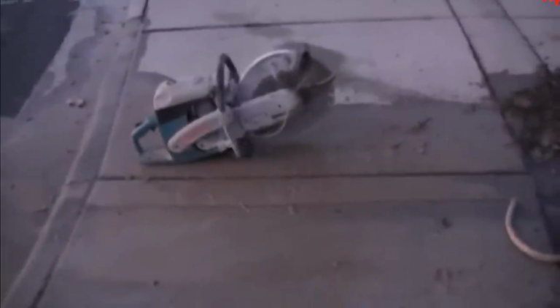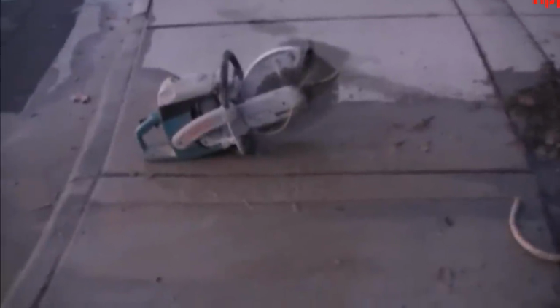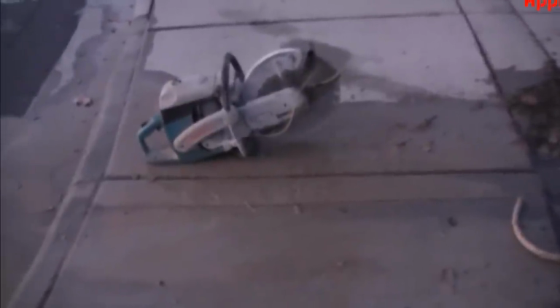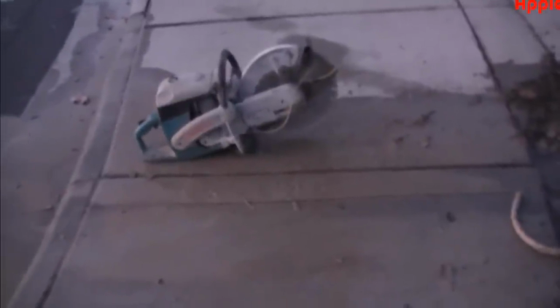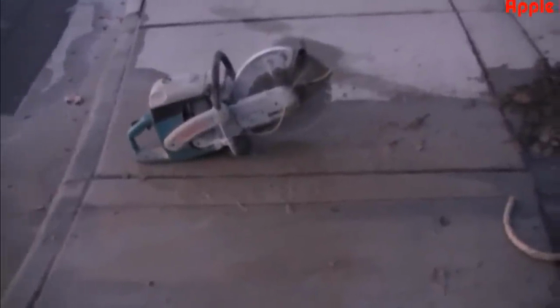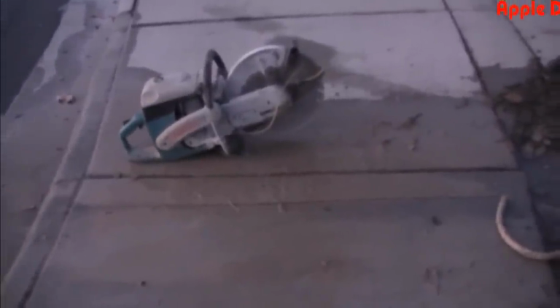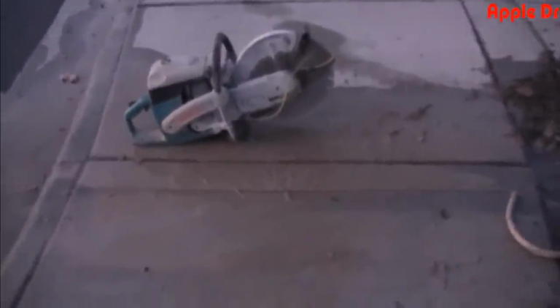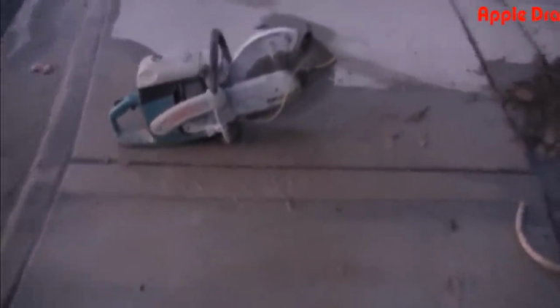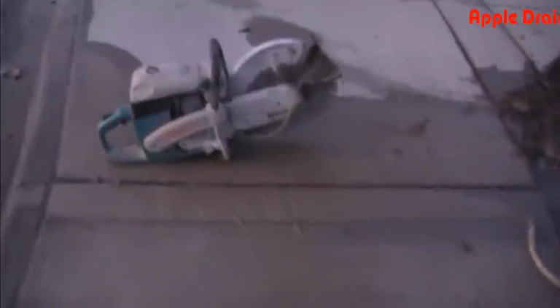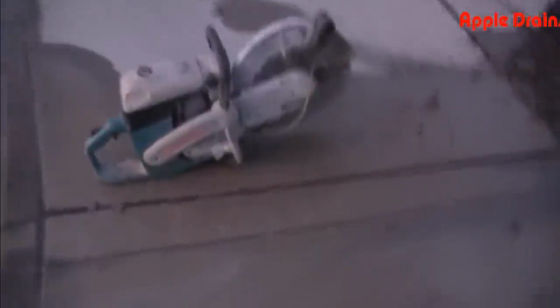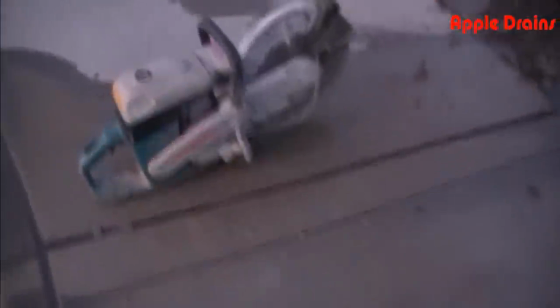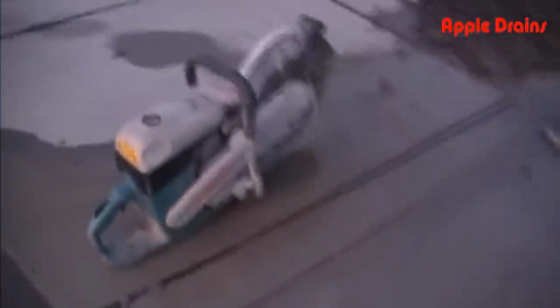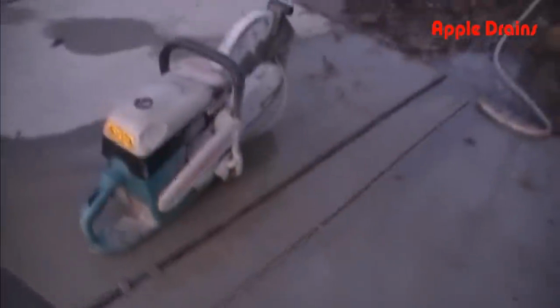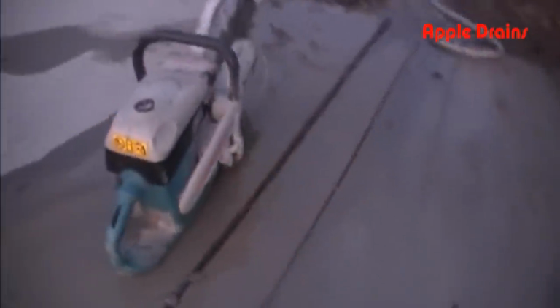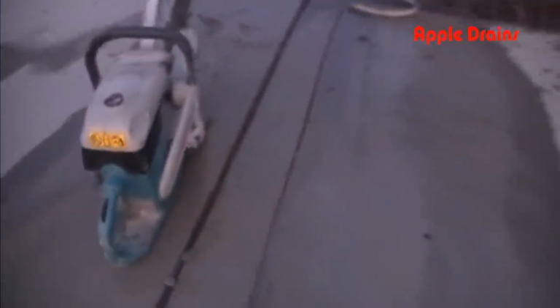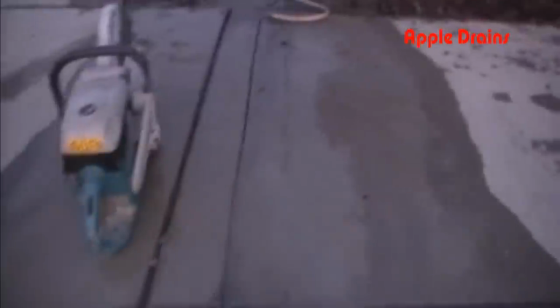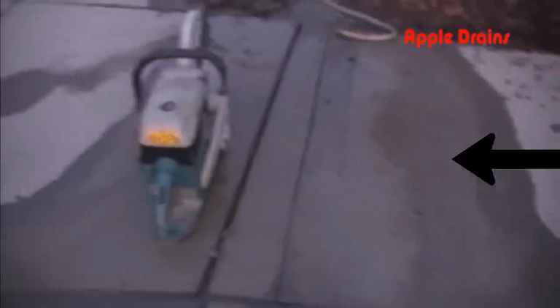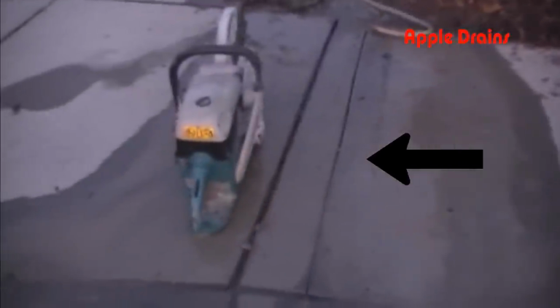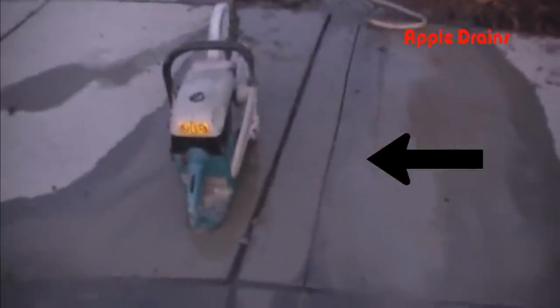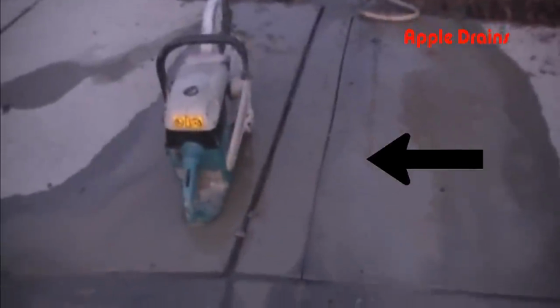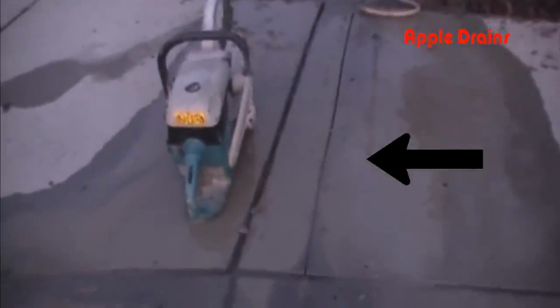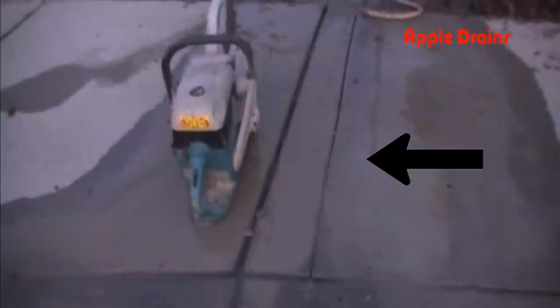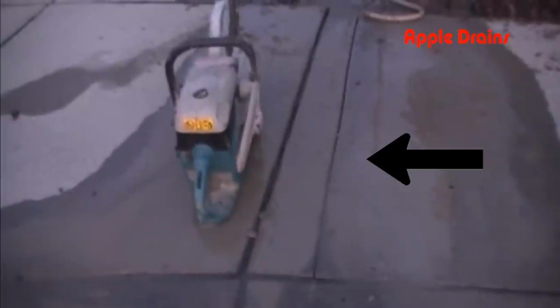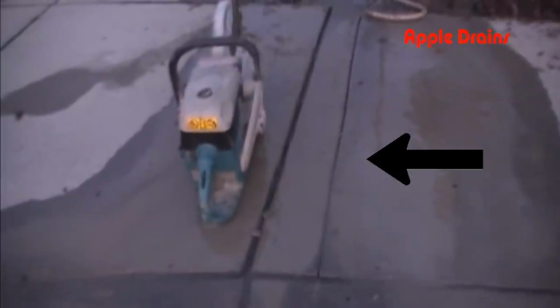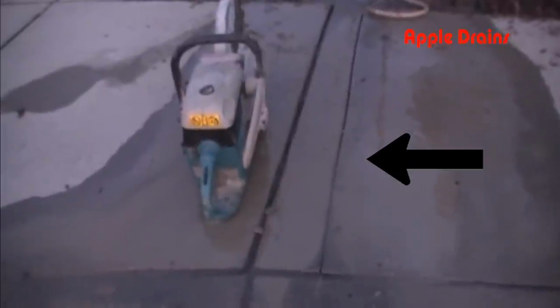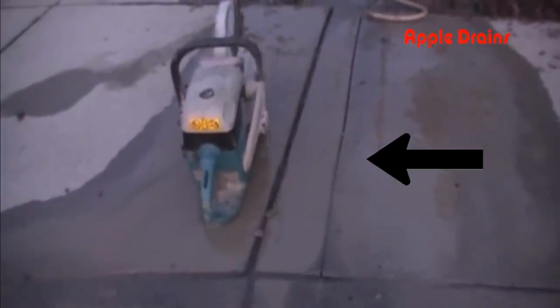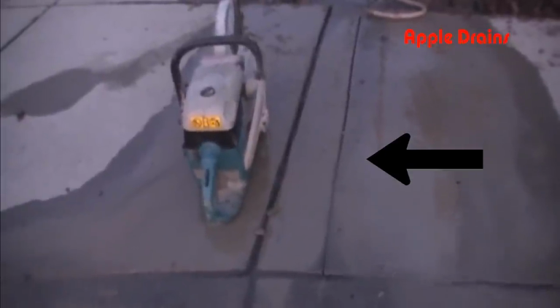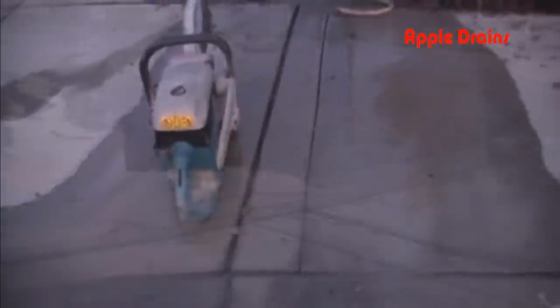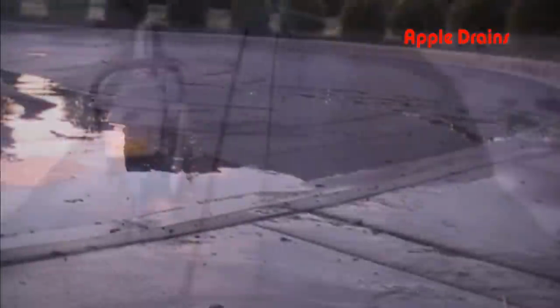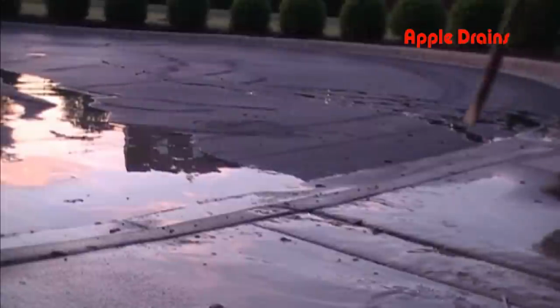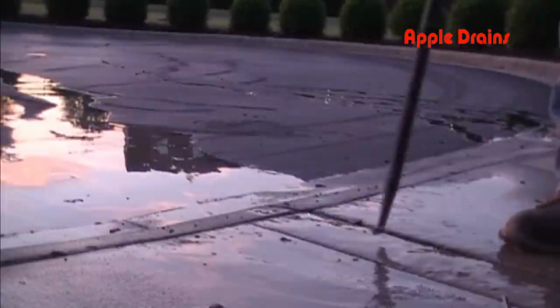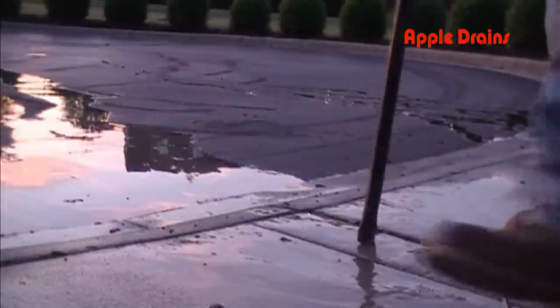Hey, good morning. Chuck here with Apple Drains in Charlotte, North Carolina. This morning we are going to break out a sidewalk. You can see we've already made the cuts. Next we're going to remove this concrete.